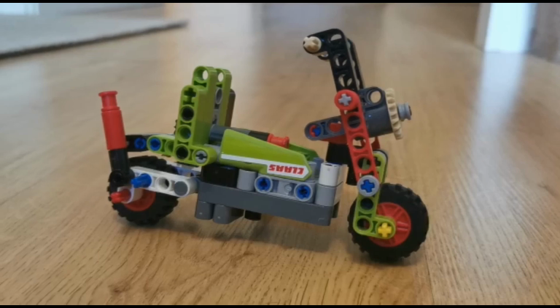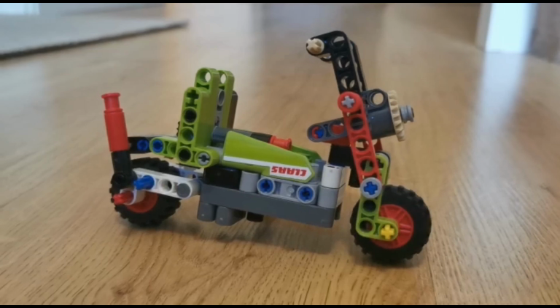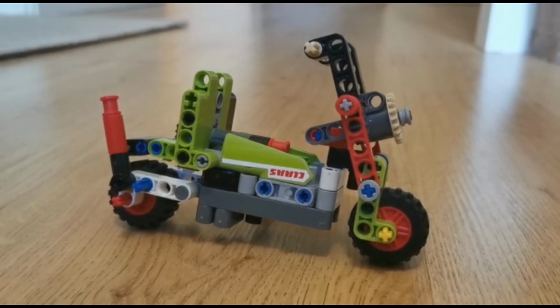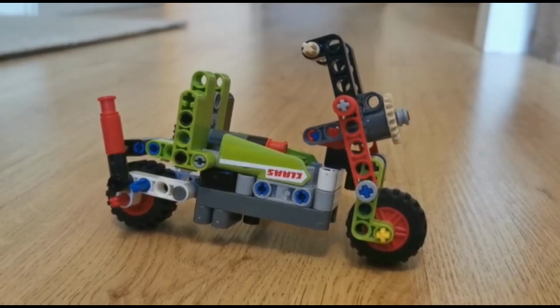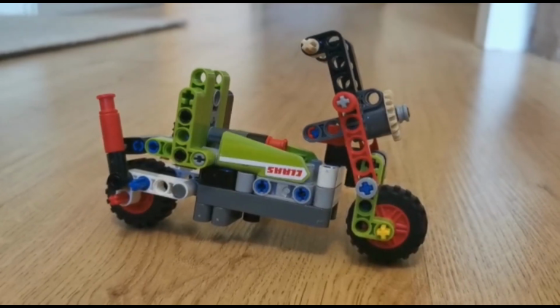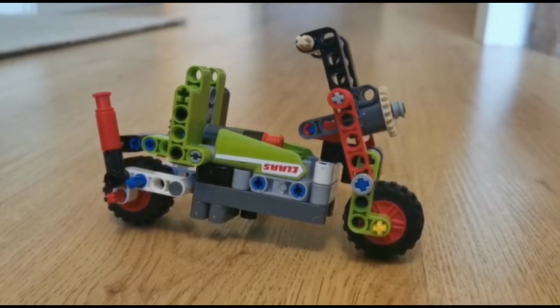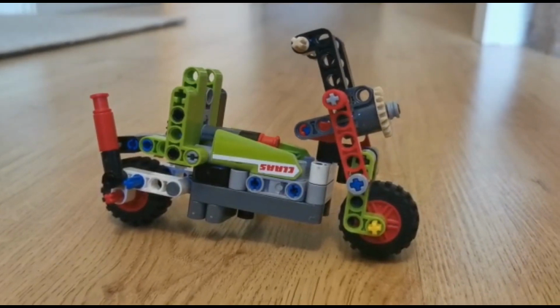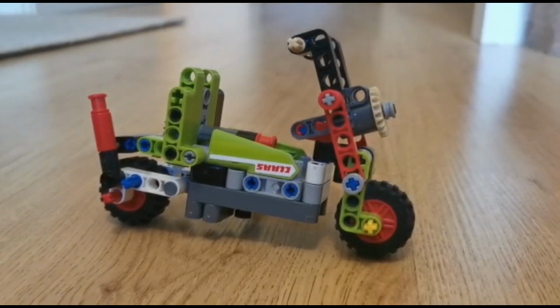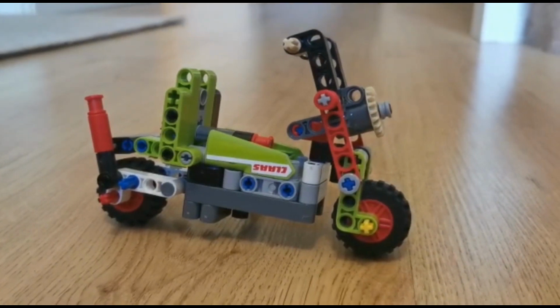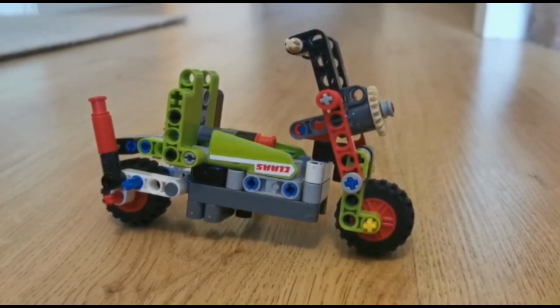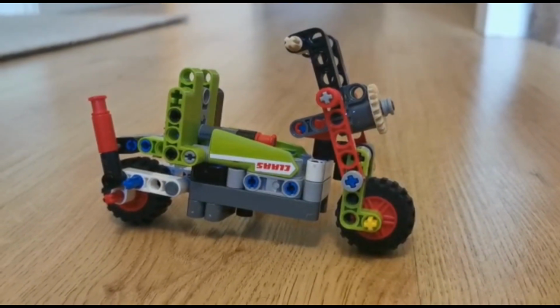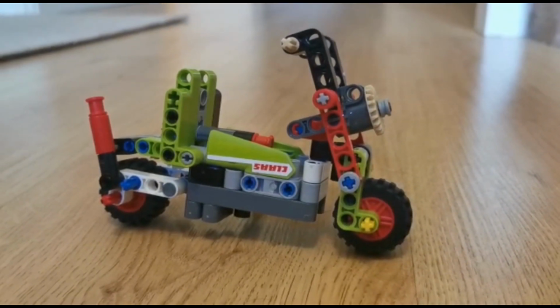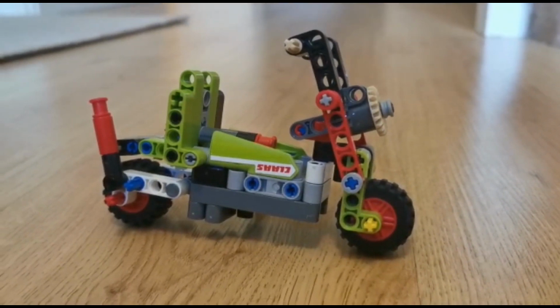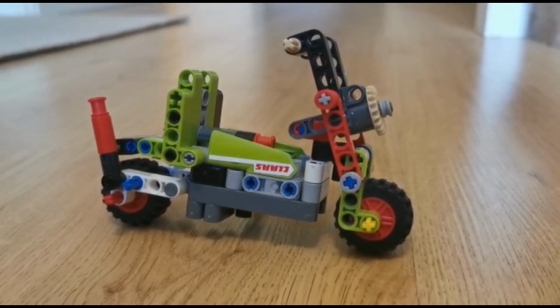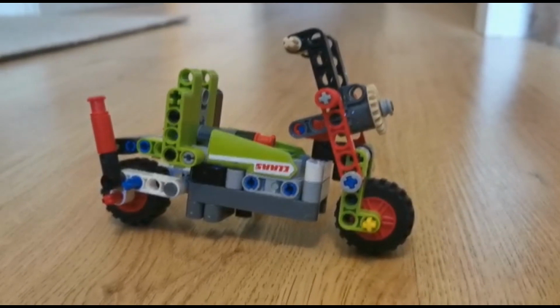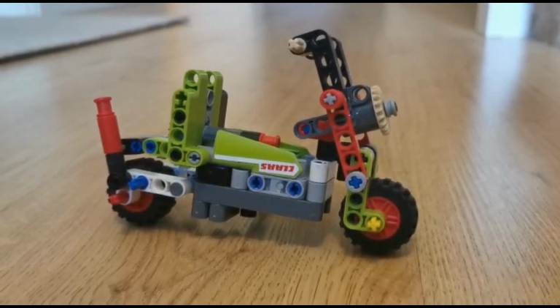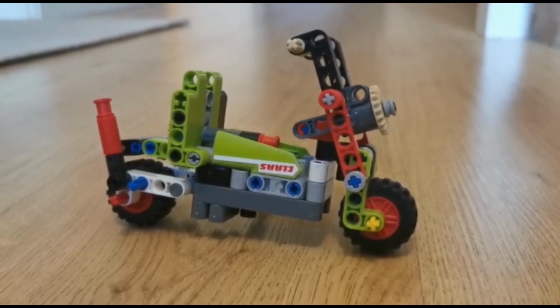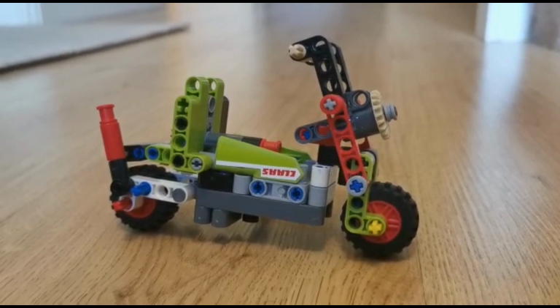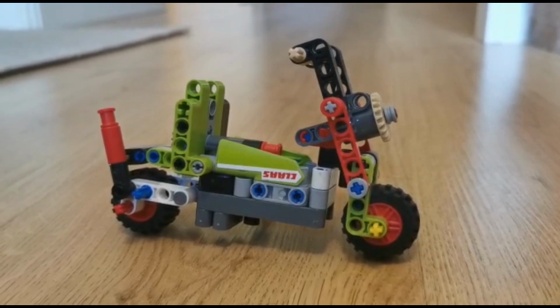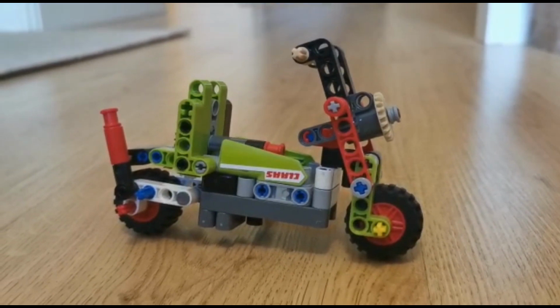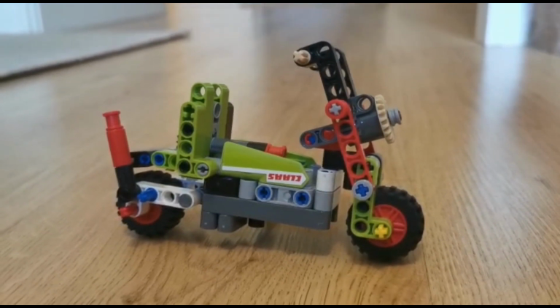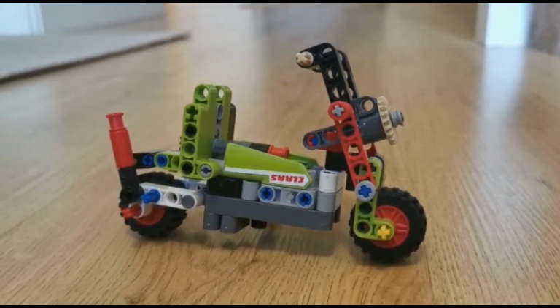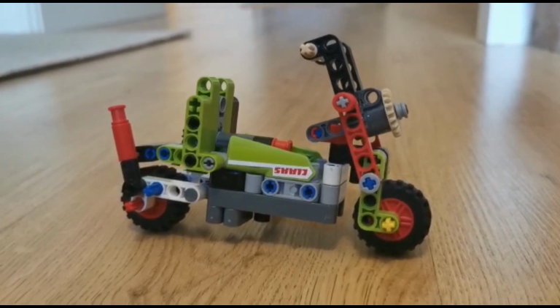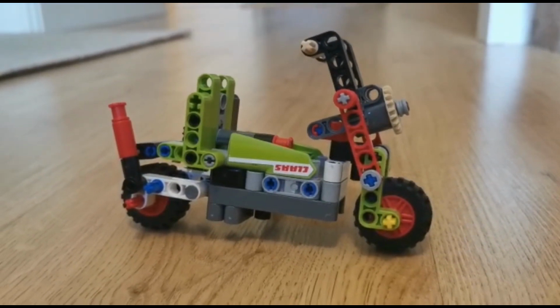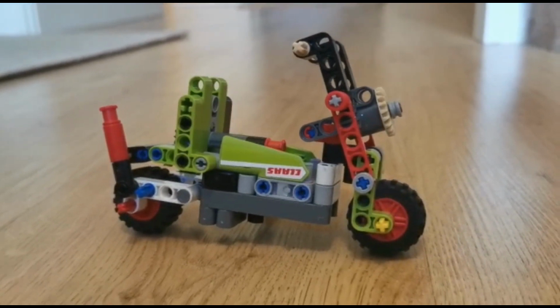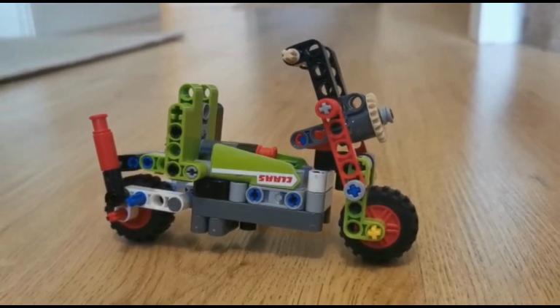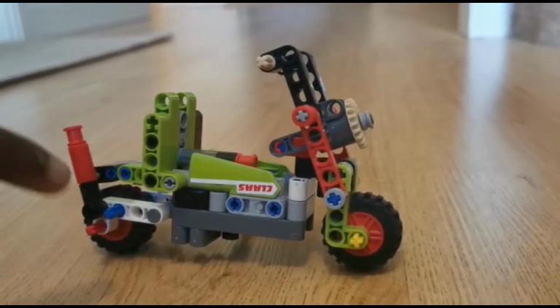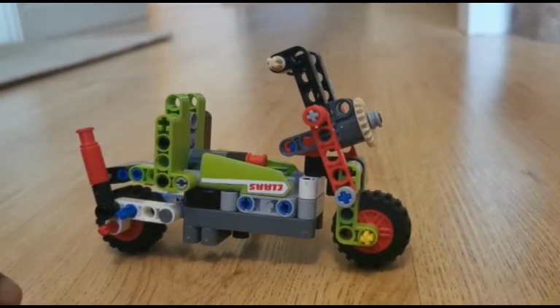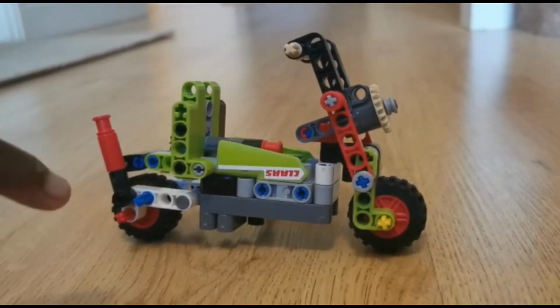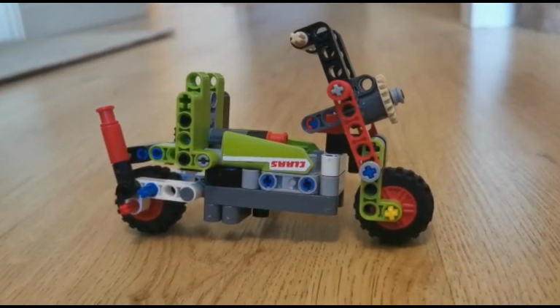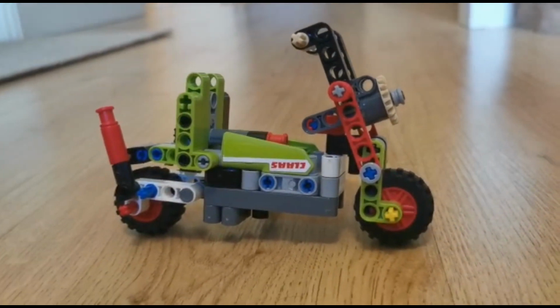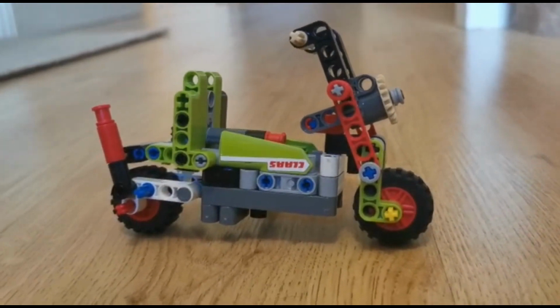Hello everybody, today I'm here with my fourth alternative model for the 42102 Mini Klazerian, and this time, as you can see, I've managed to turn it into this chopper bike.